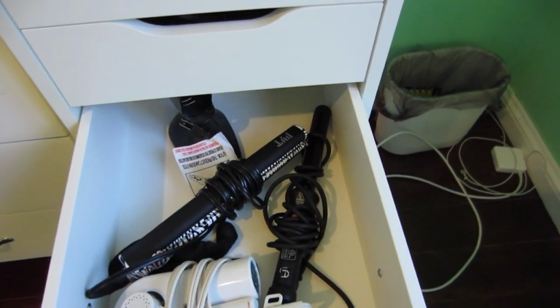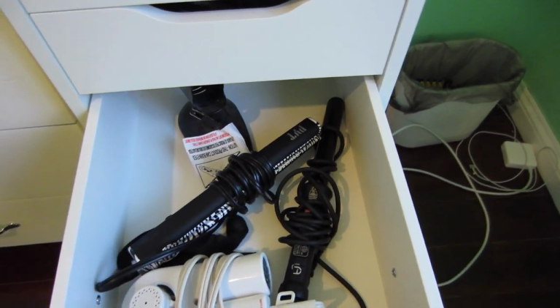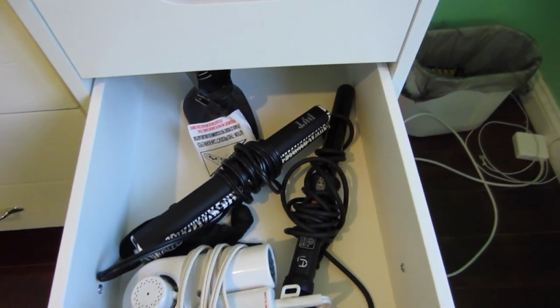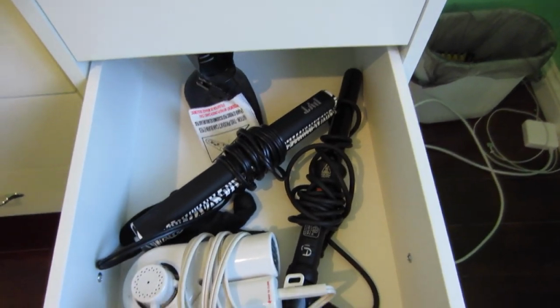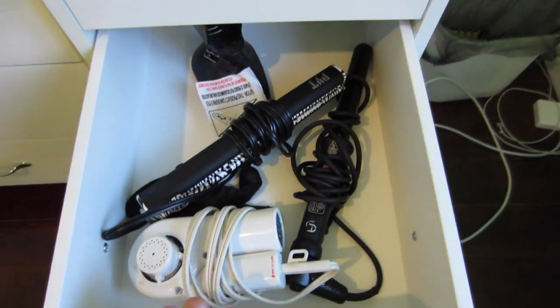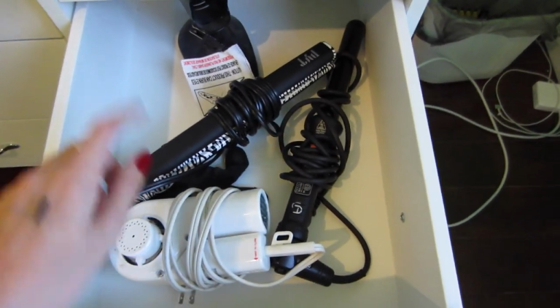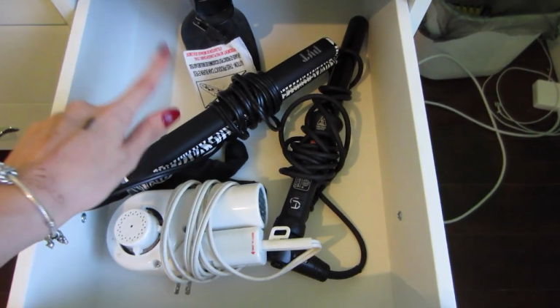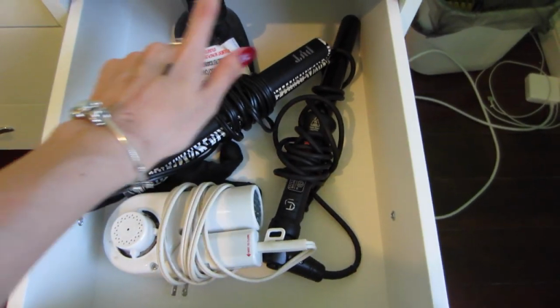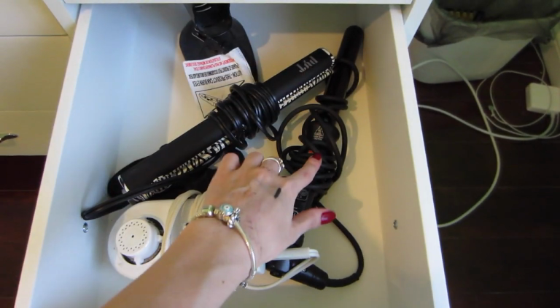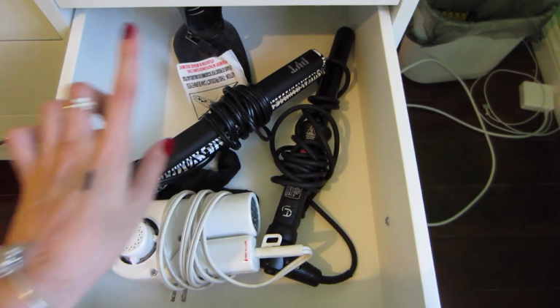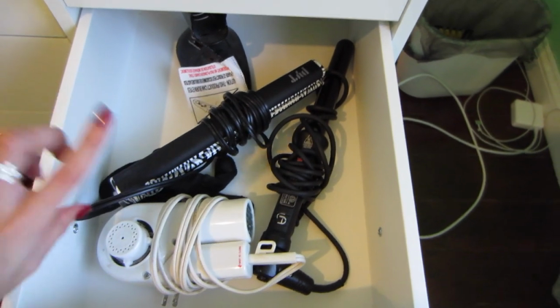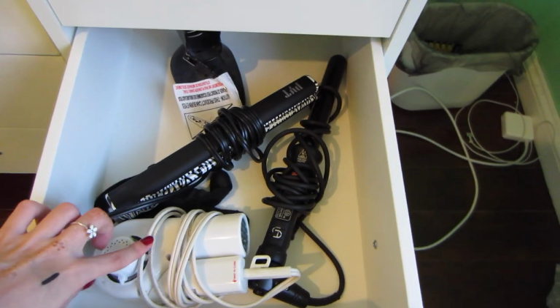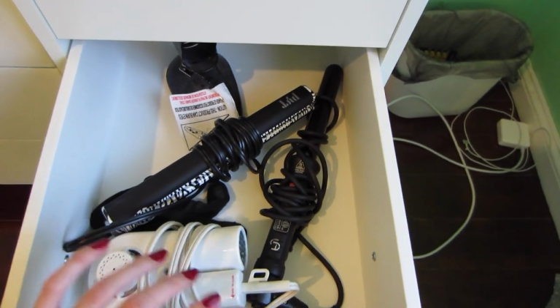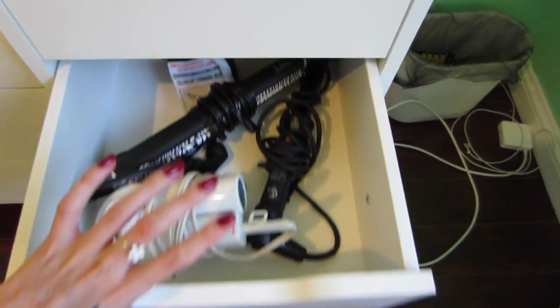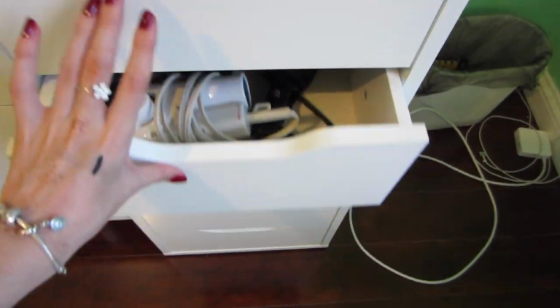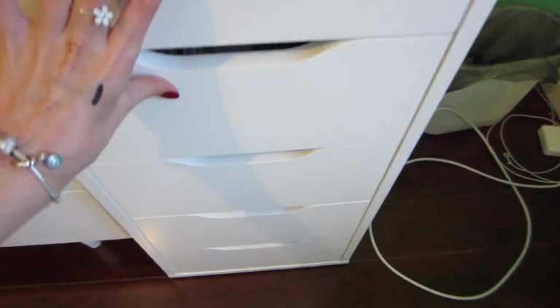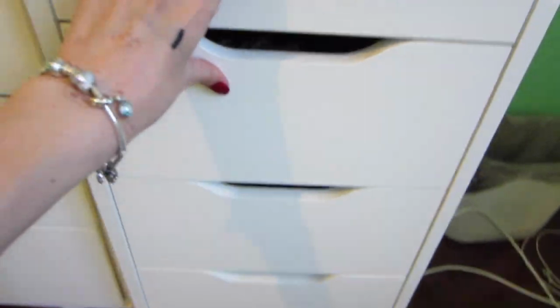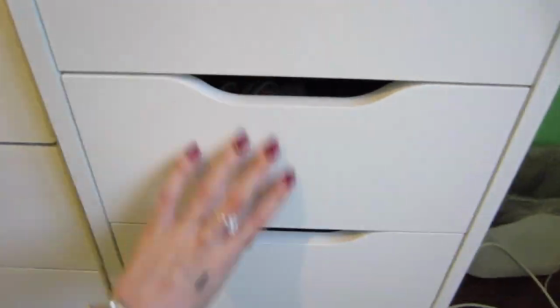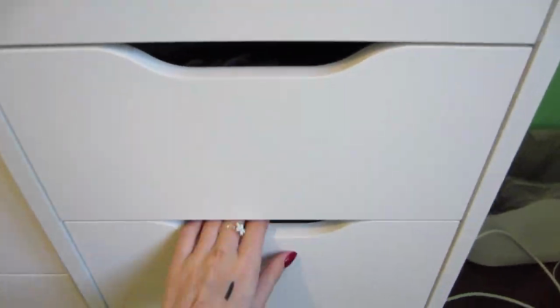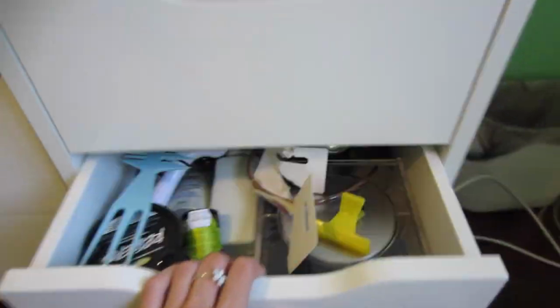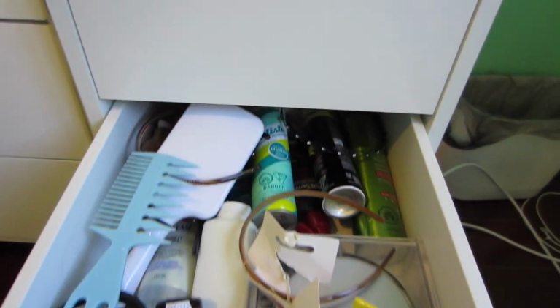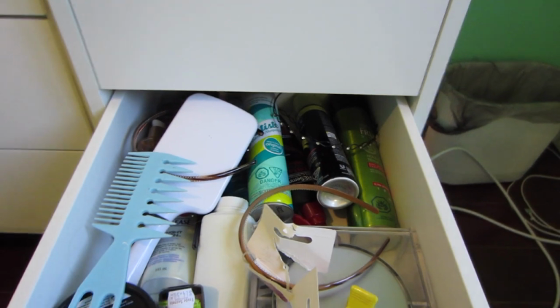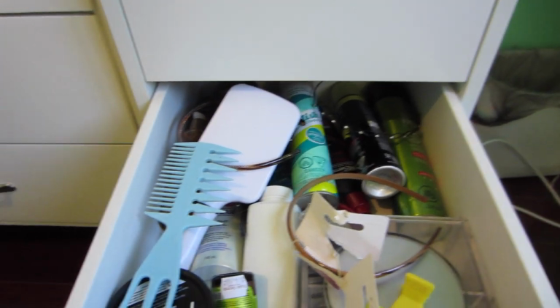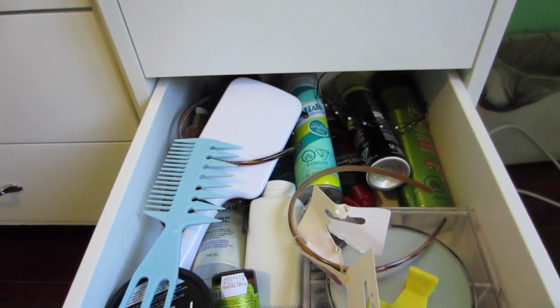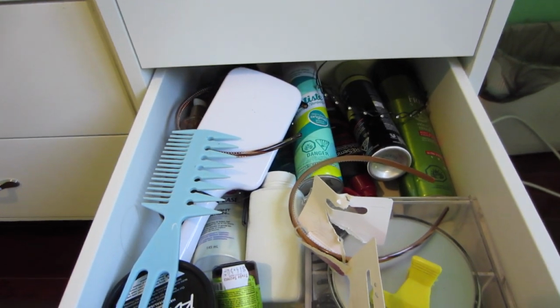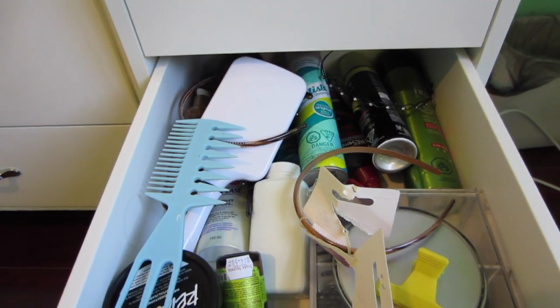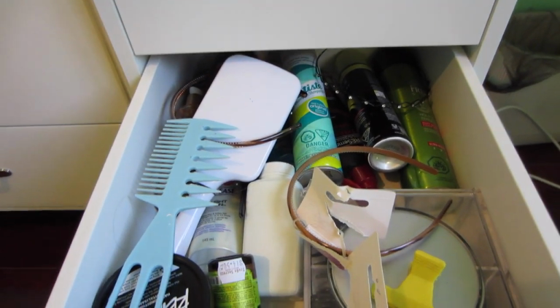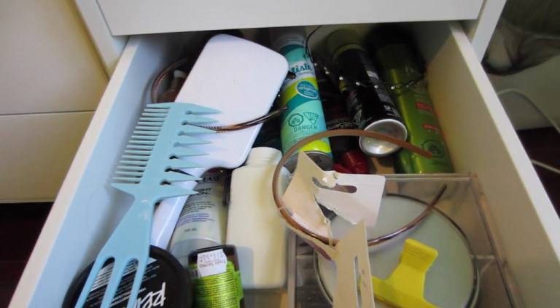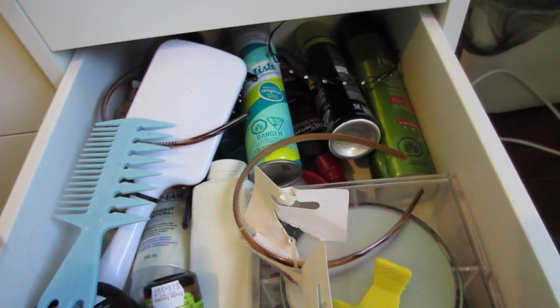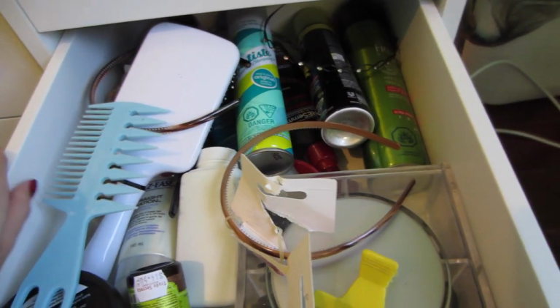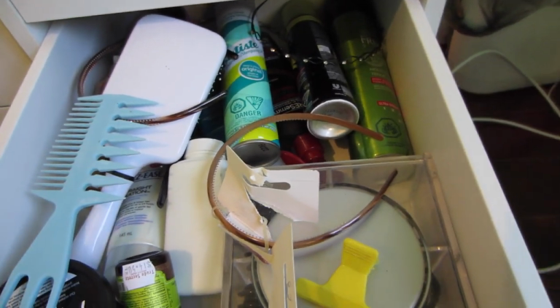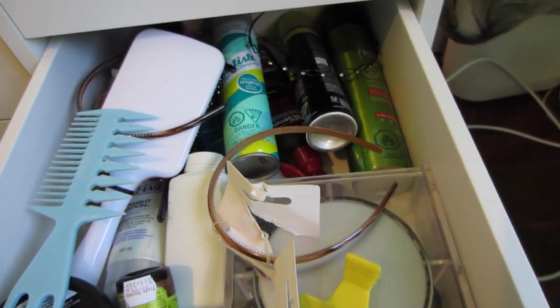Next is where I keep my hot tools — straightener, curling wand, and hair dryer. Then this is my hair drawer; as you can see it's very messy. I just have a bunch of stuff in here.